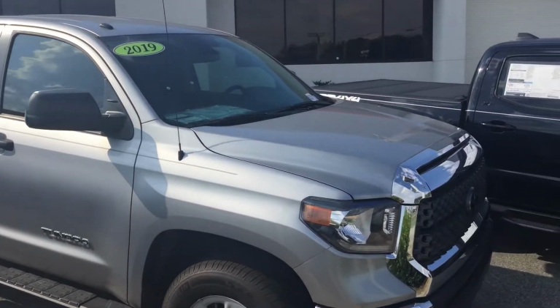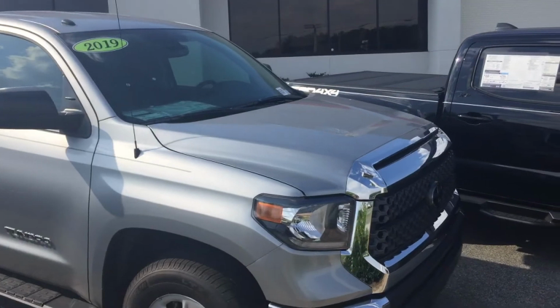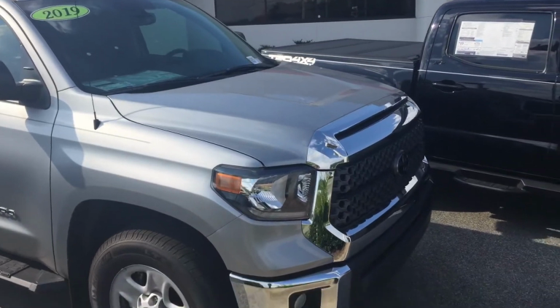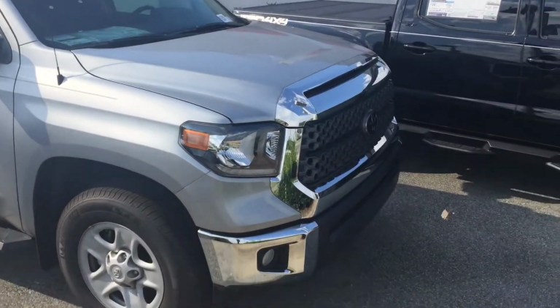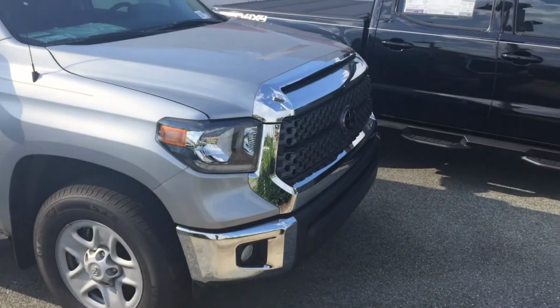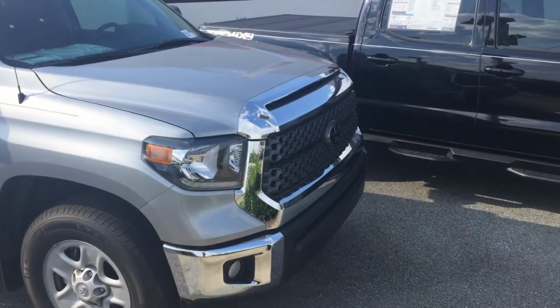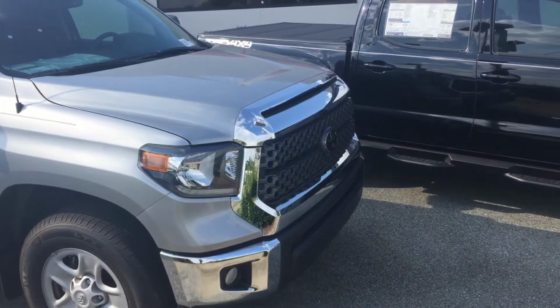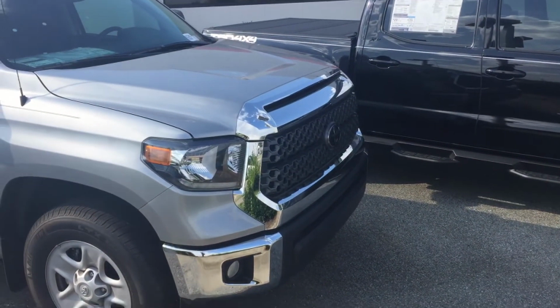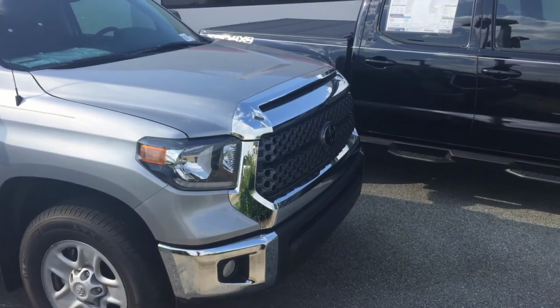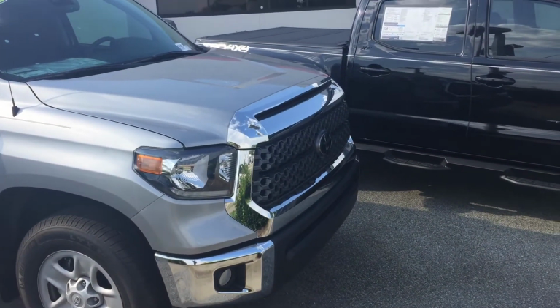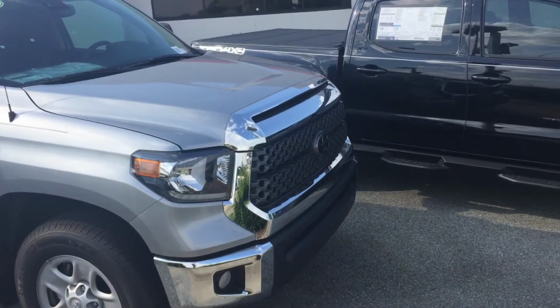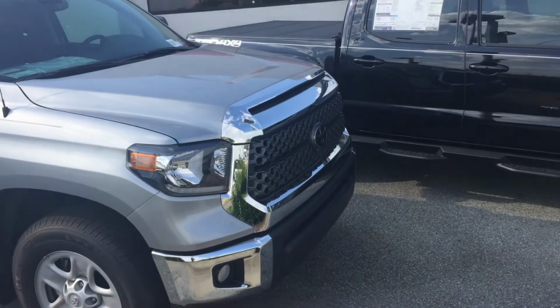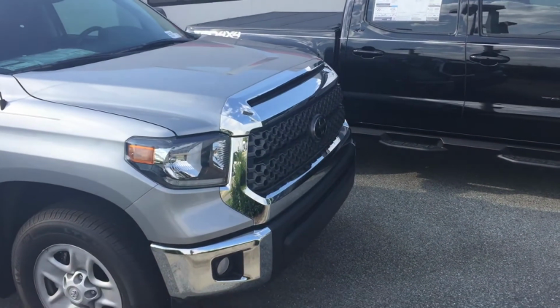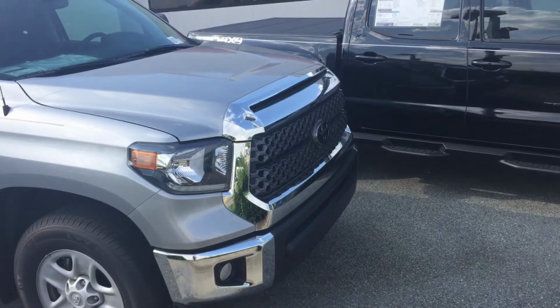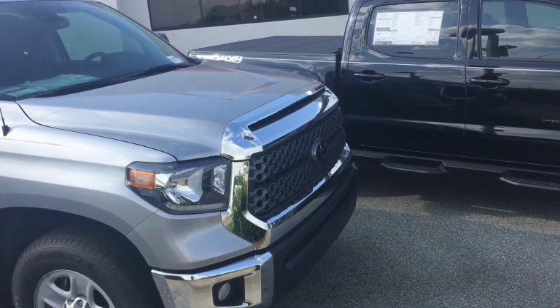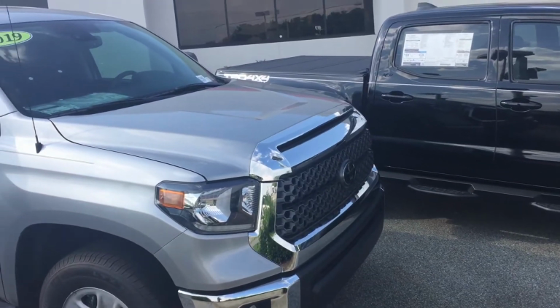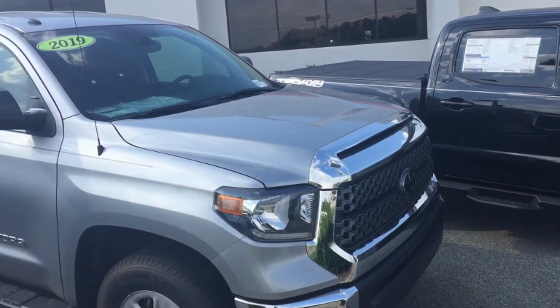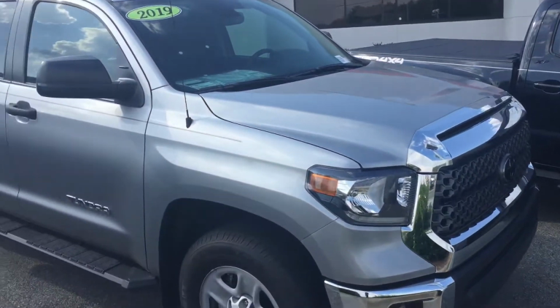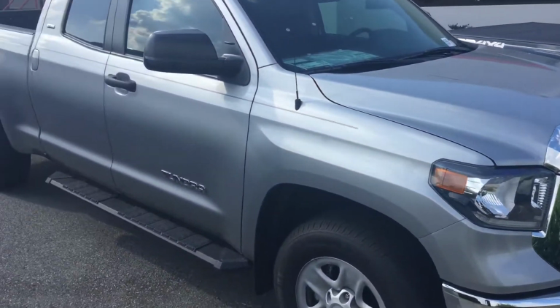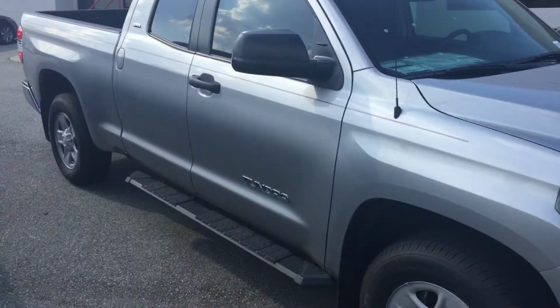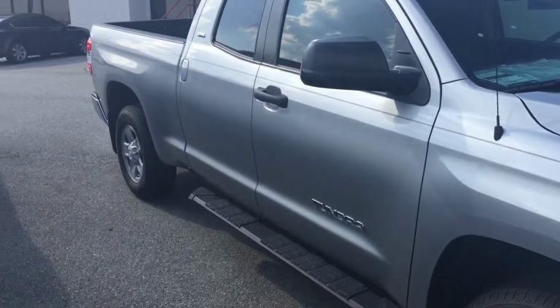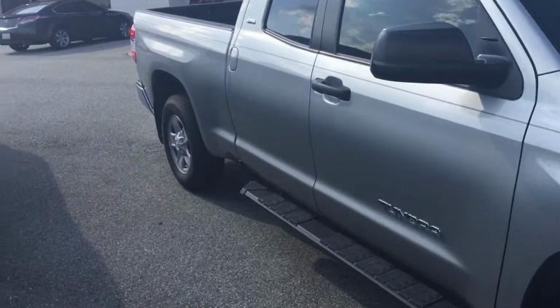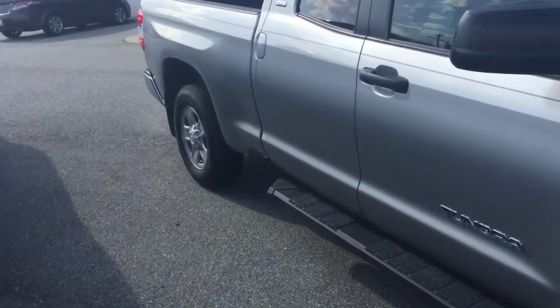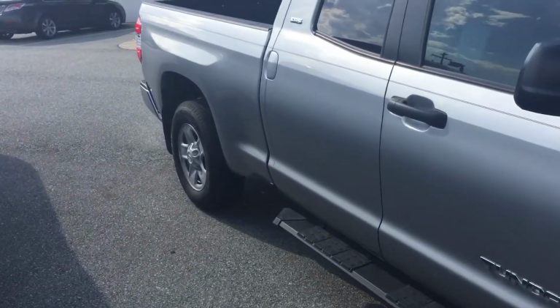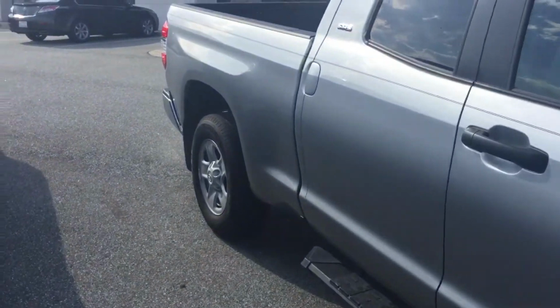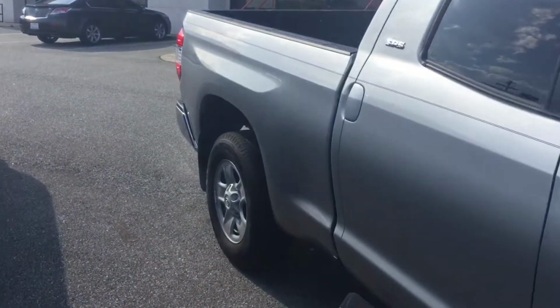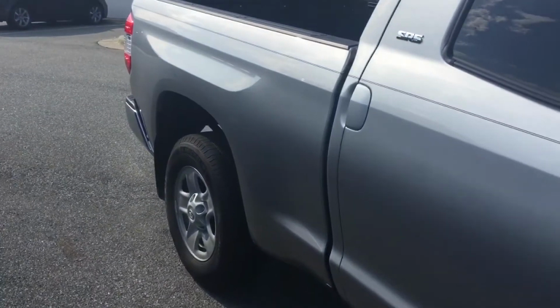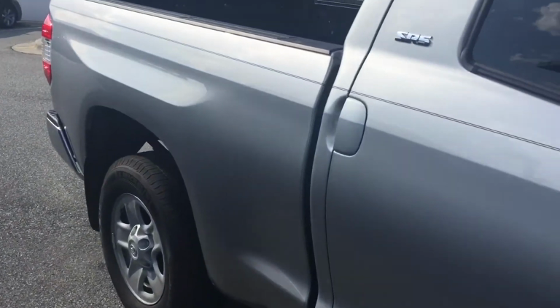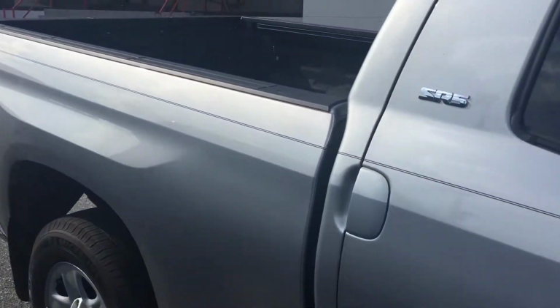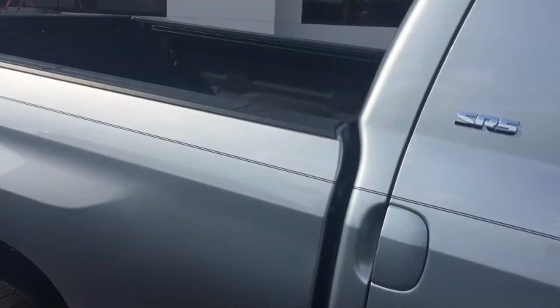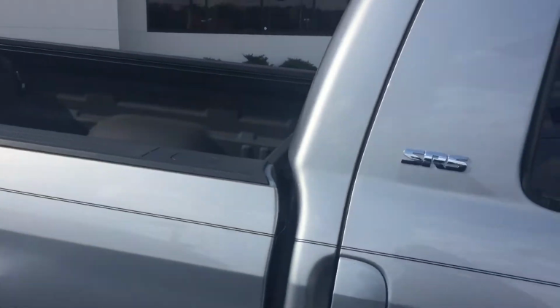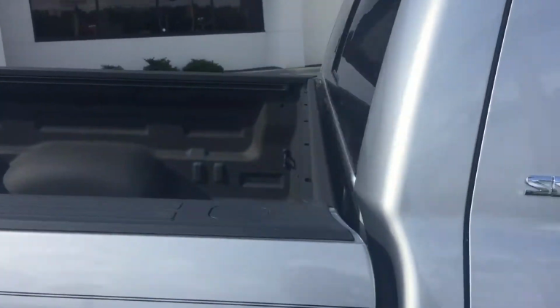A couple of other features about this vehicle that you might find interesting: it does have integrated fog lights and LED daytime running lights as well. Just kind of a walk around — this is a double cab SR5.